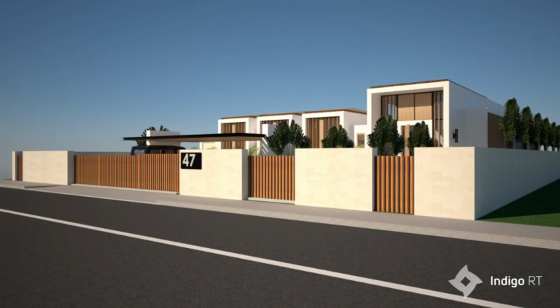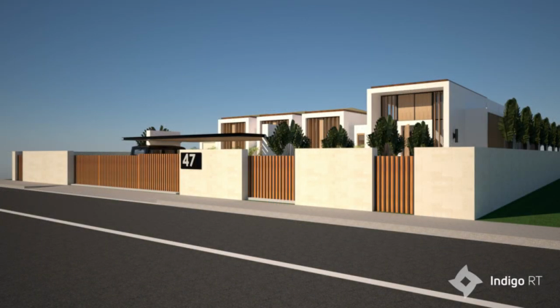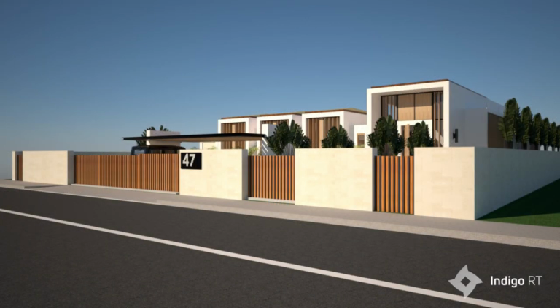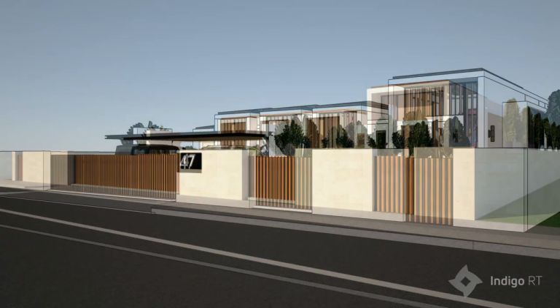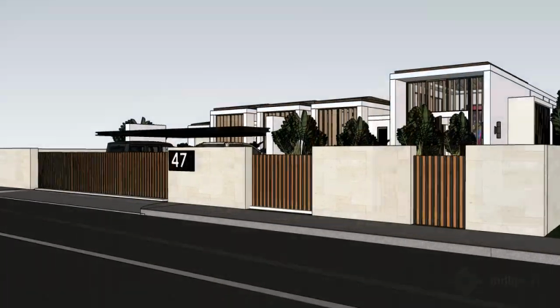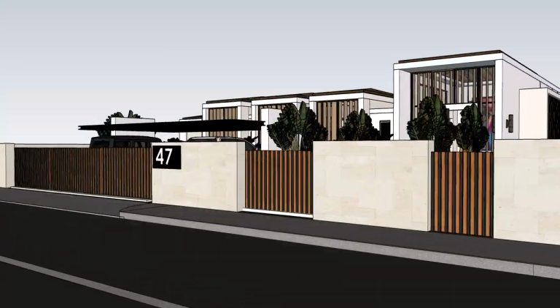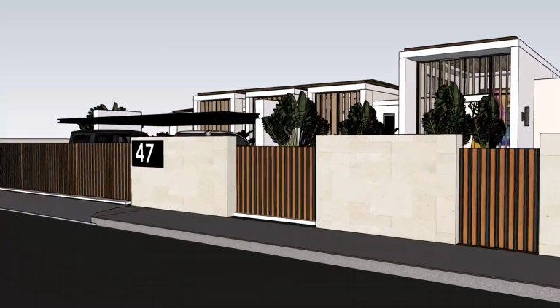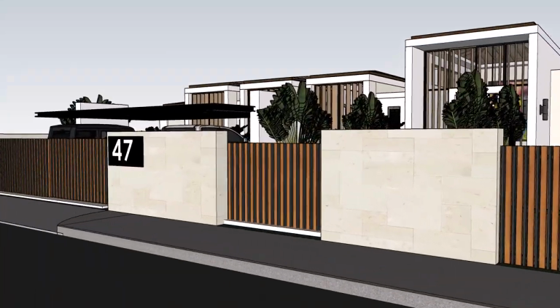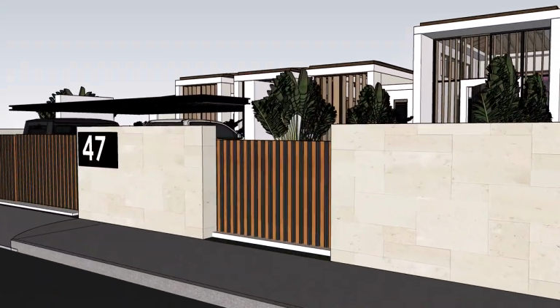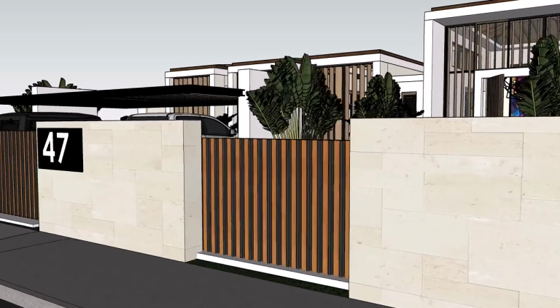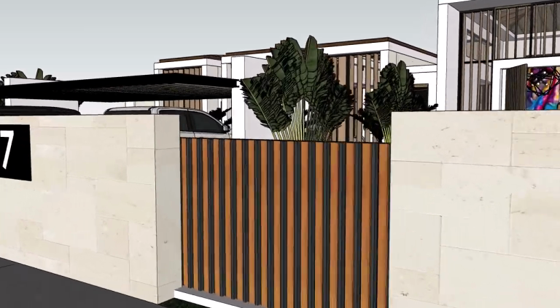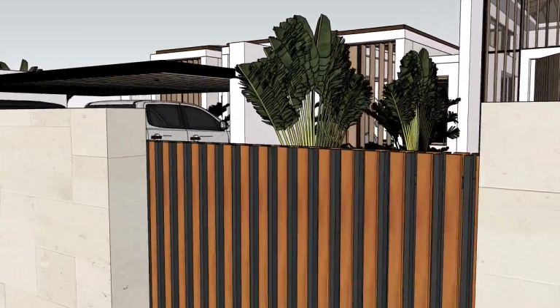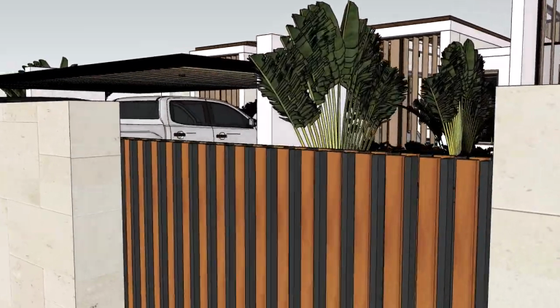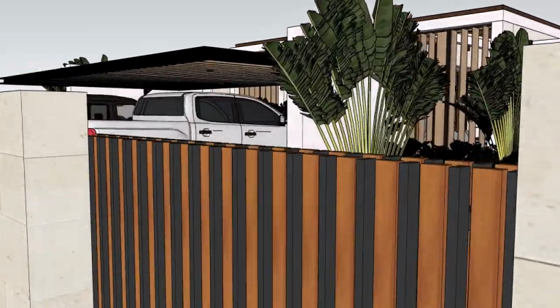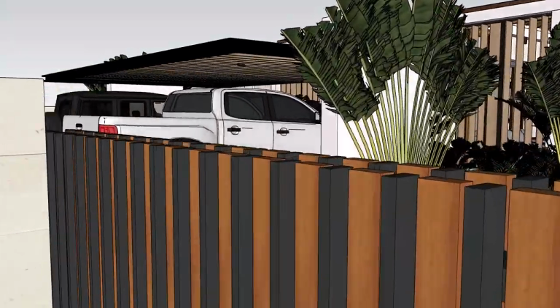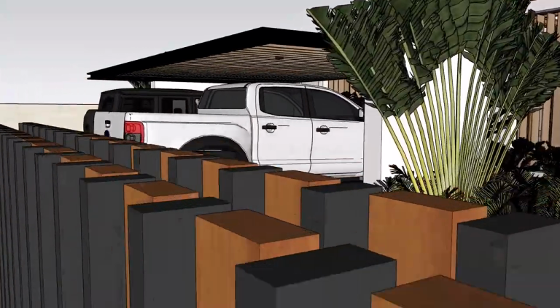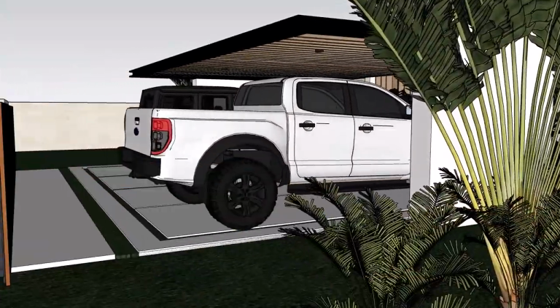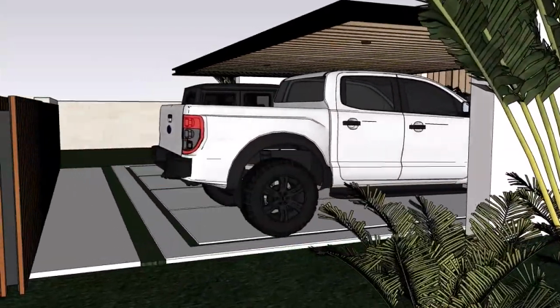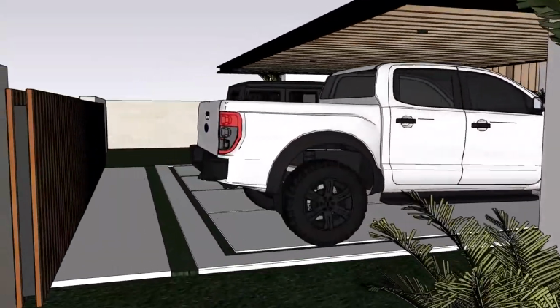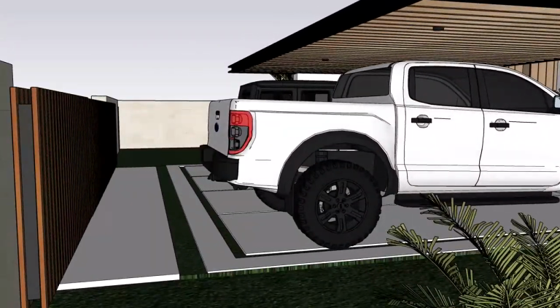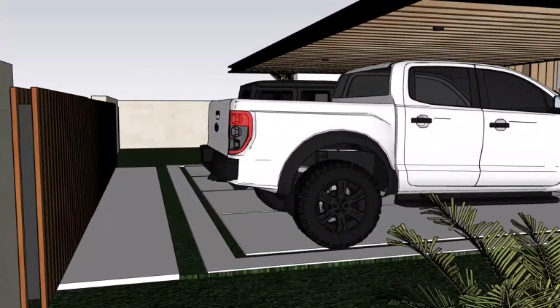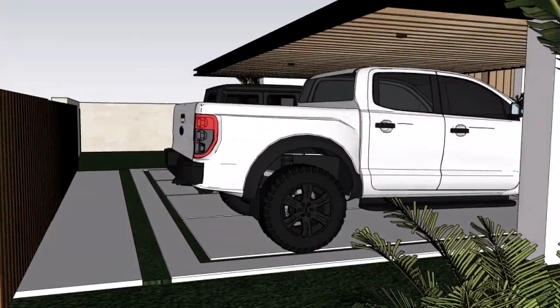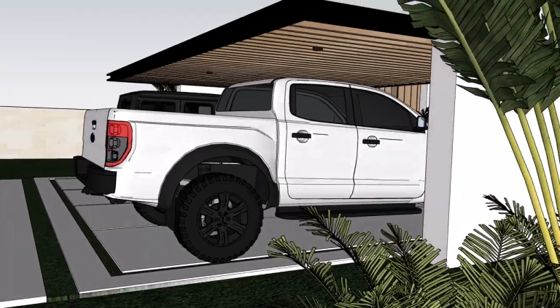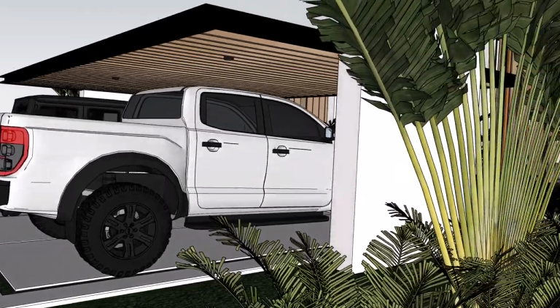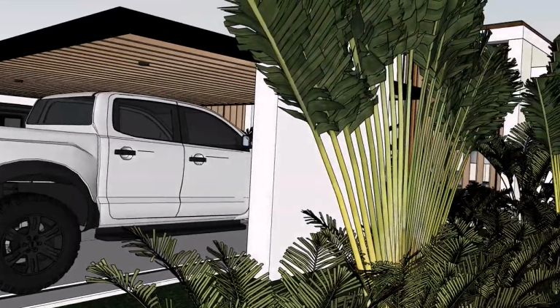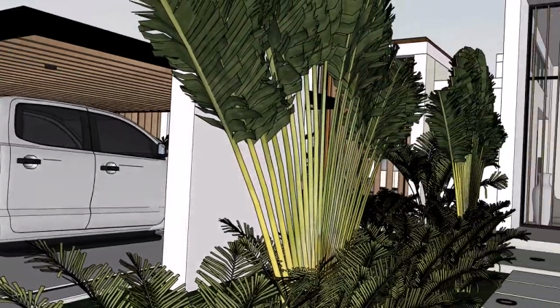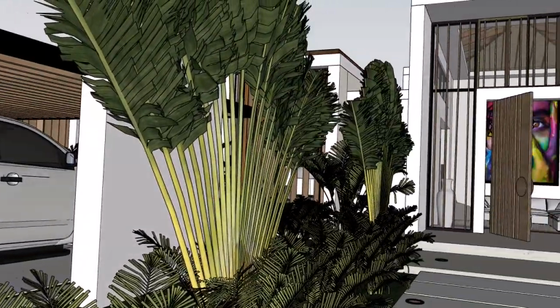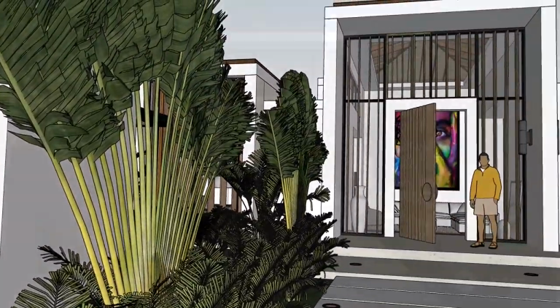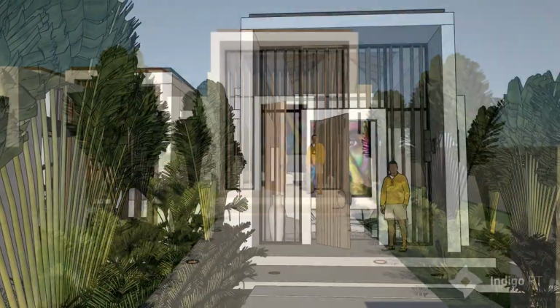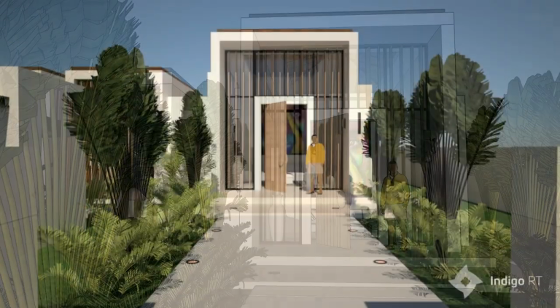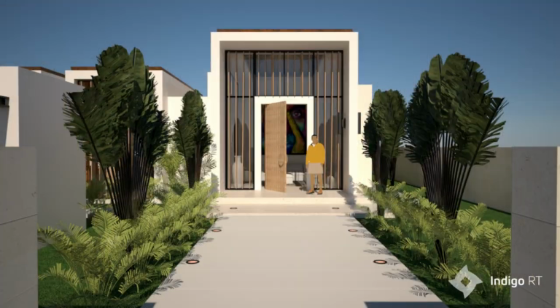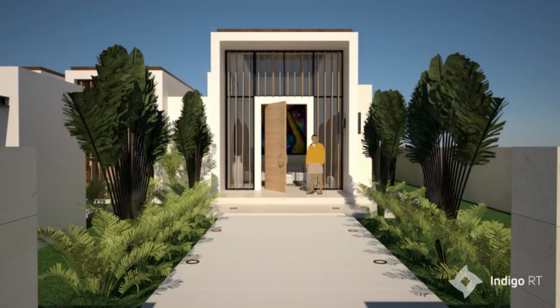The drawing embodies all the great qualities of a tropical home: high vaulted wooden ceilings, large shaded windows and doors, white walls and an open floor plan.